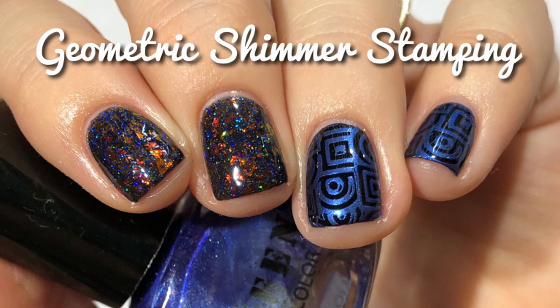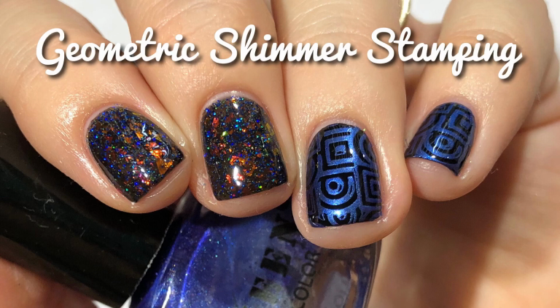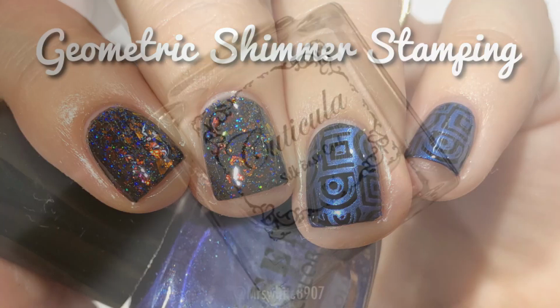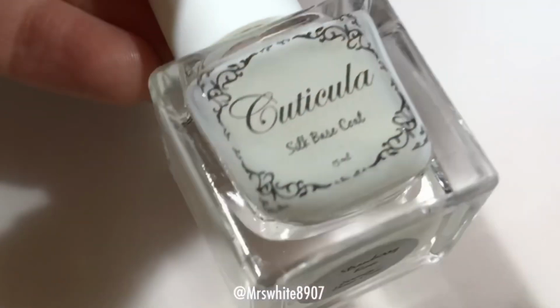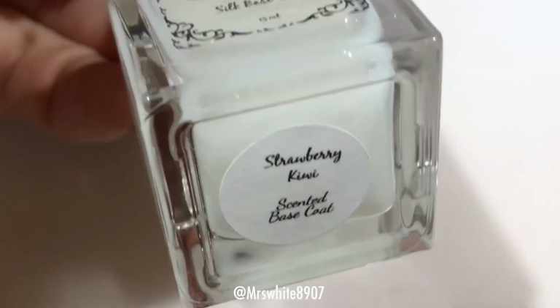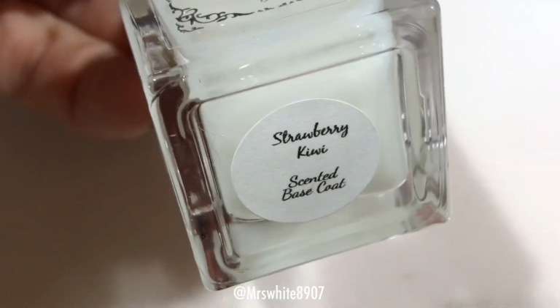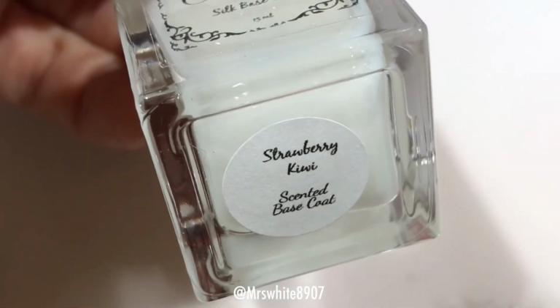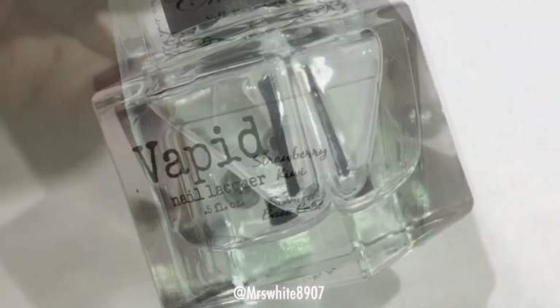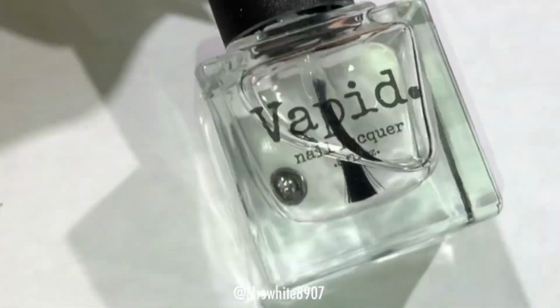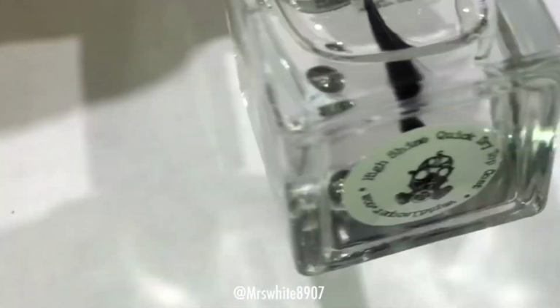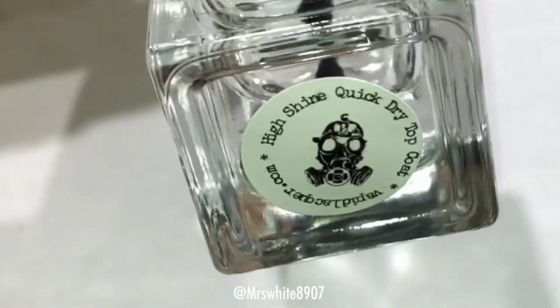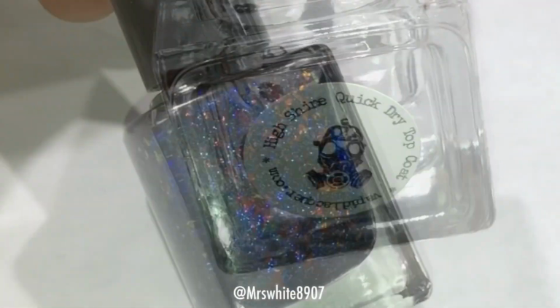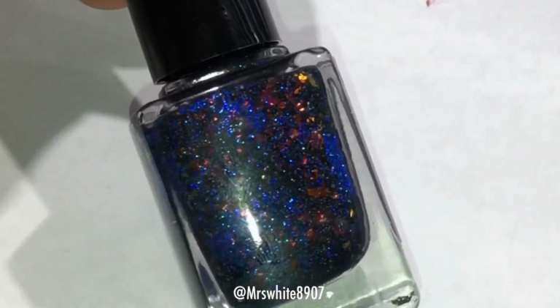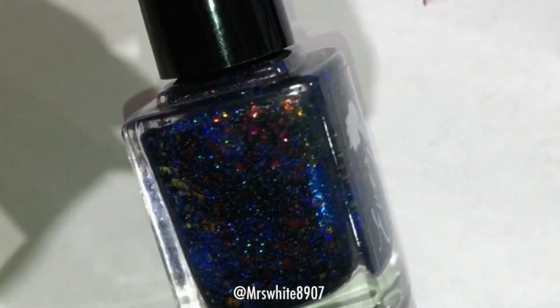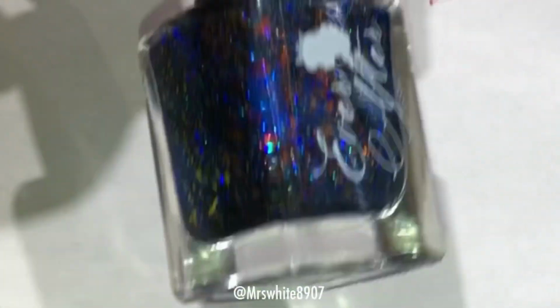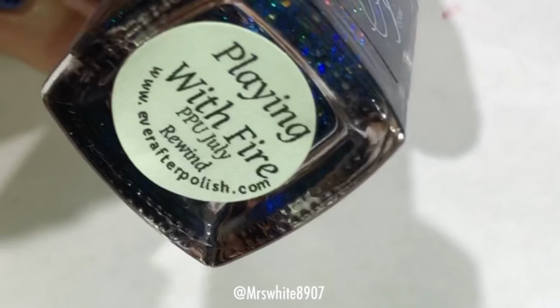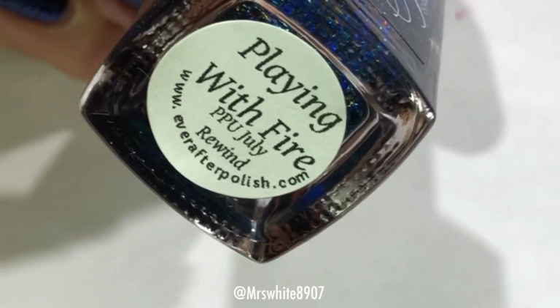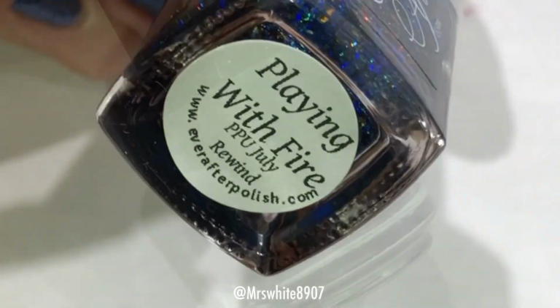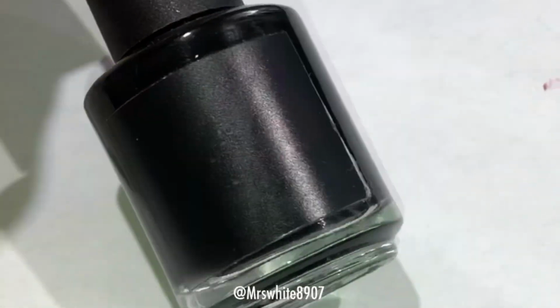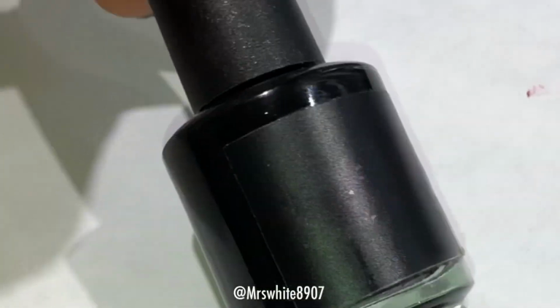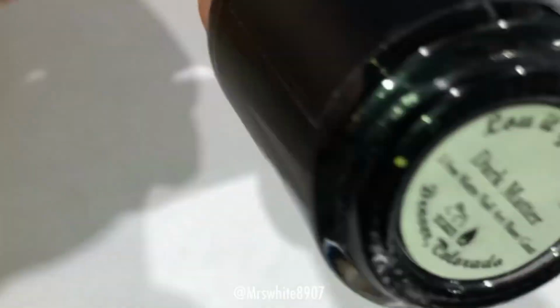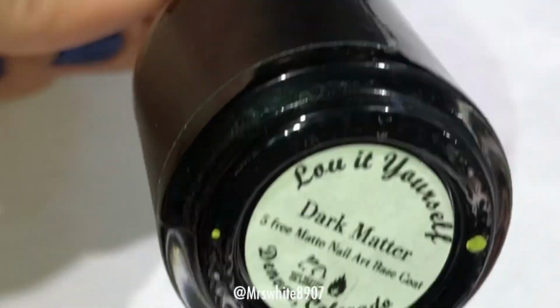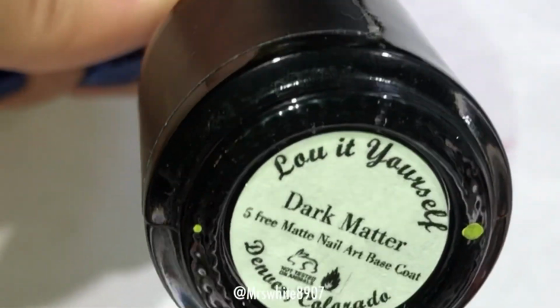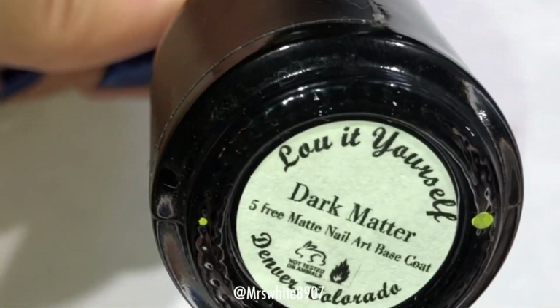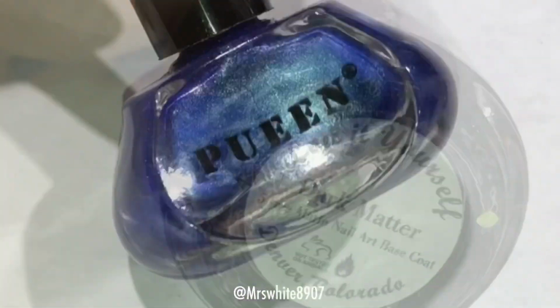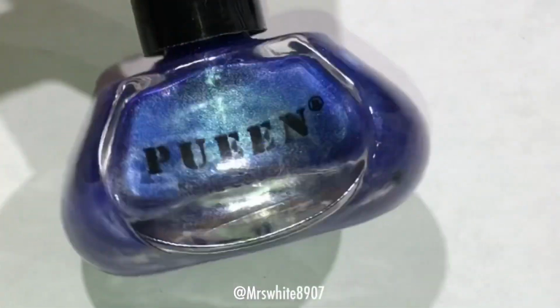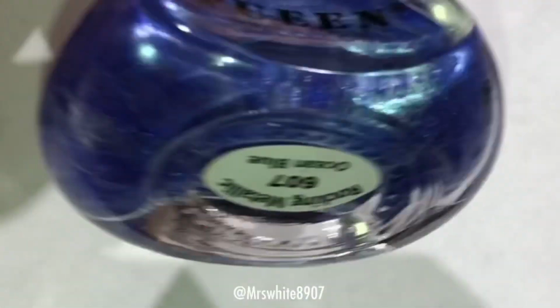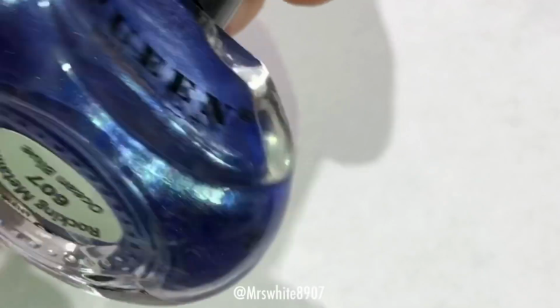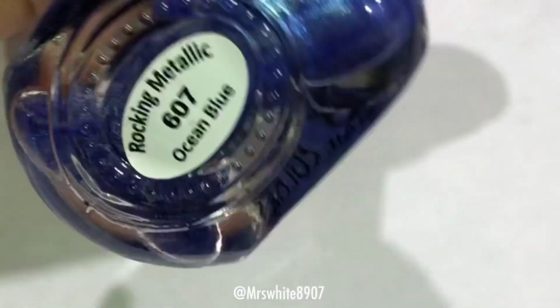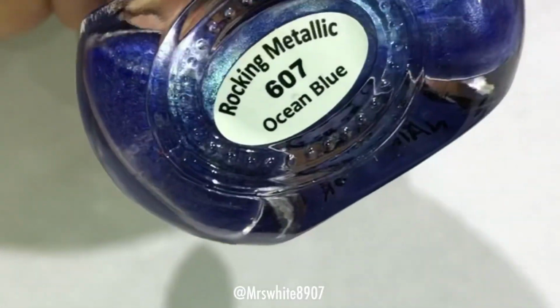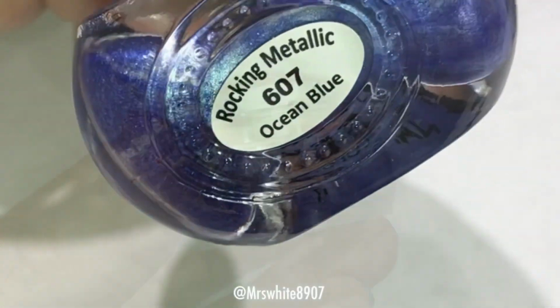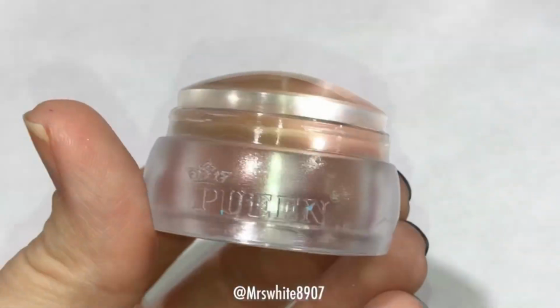For this look I used Cuticula Base Coat, Vapid Lacquer Top Coat, Ever After Playing with Fire, Bluebird Lacquer Dark Matter, and Pween in Ocean Blue.